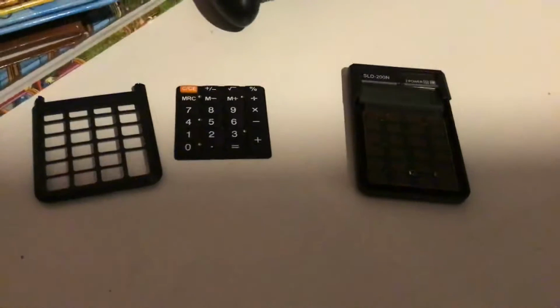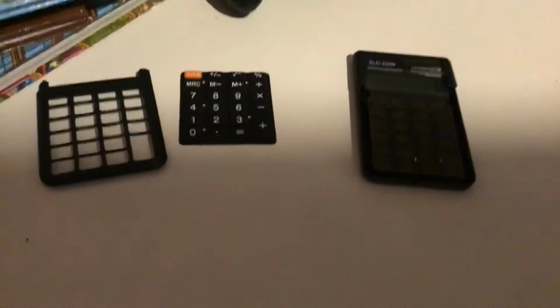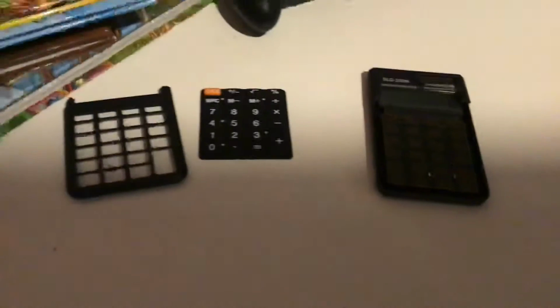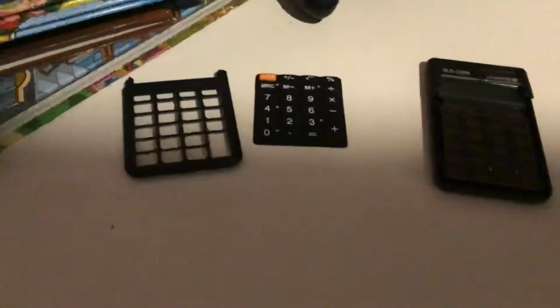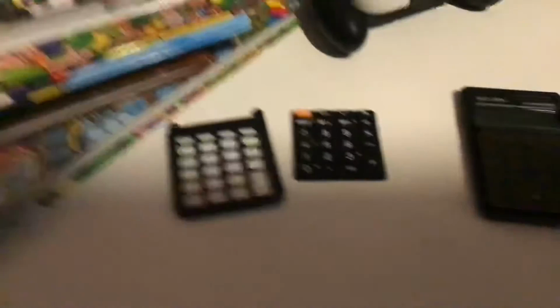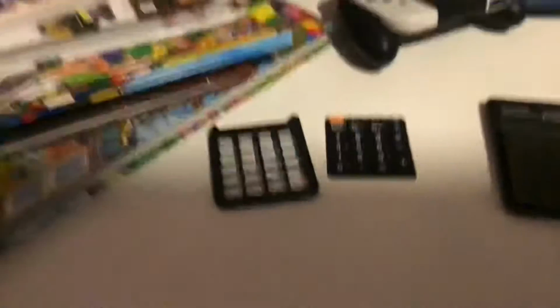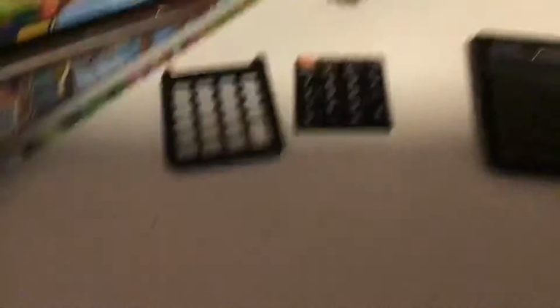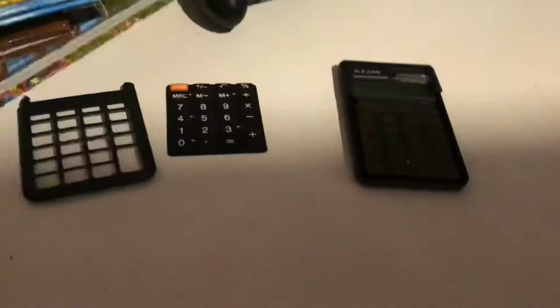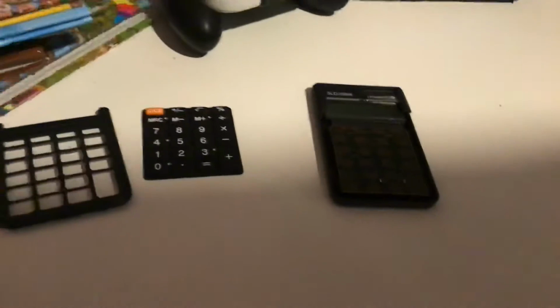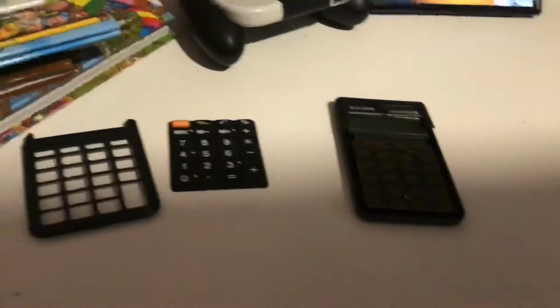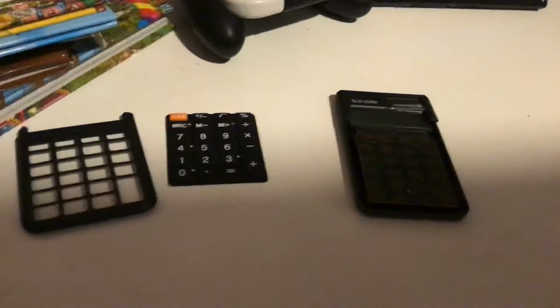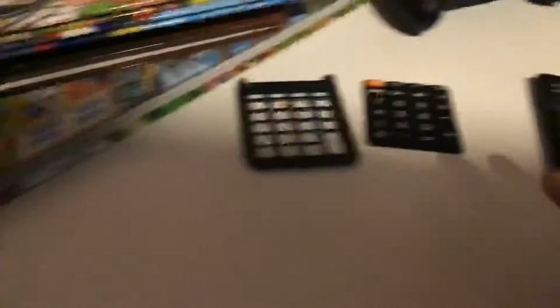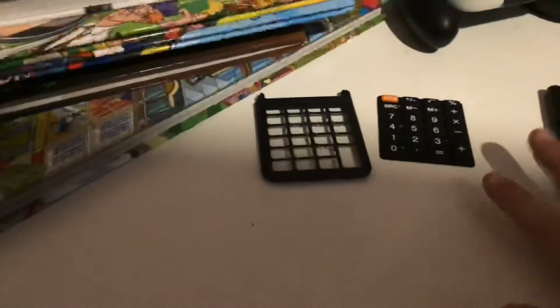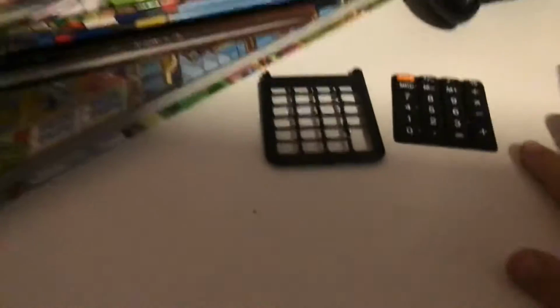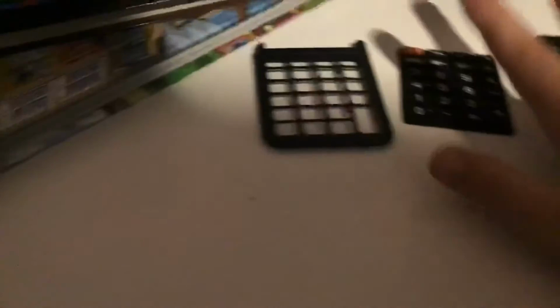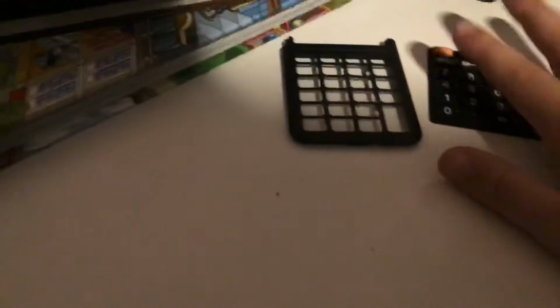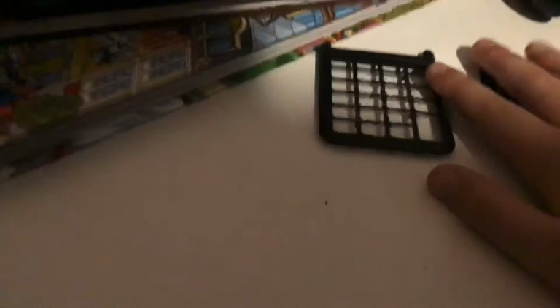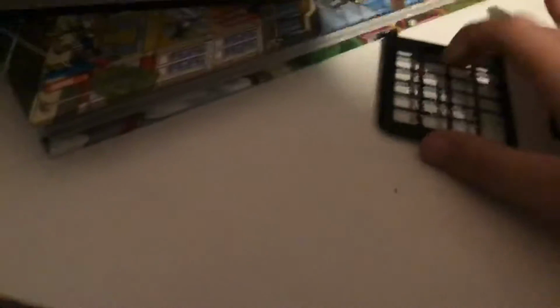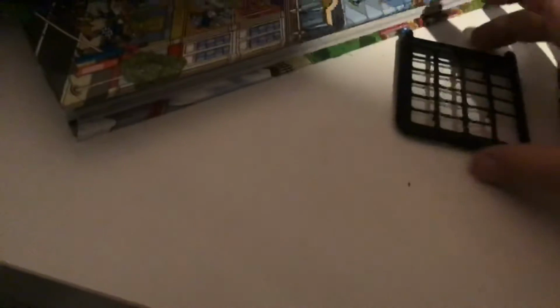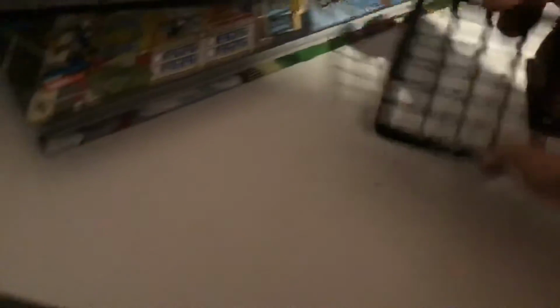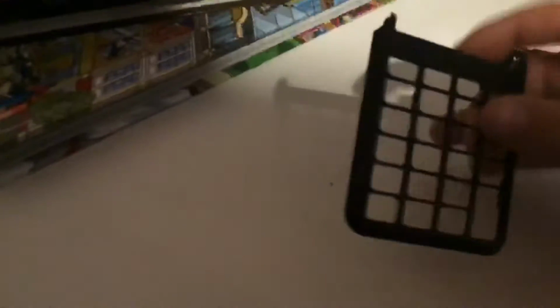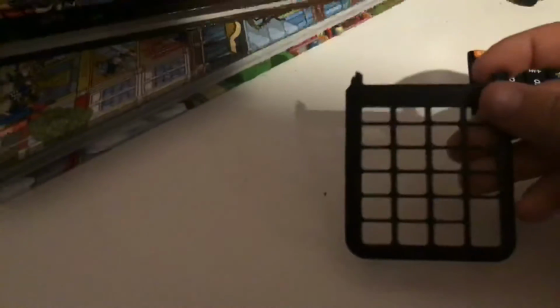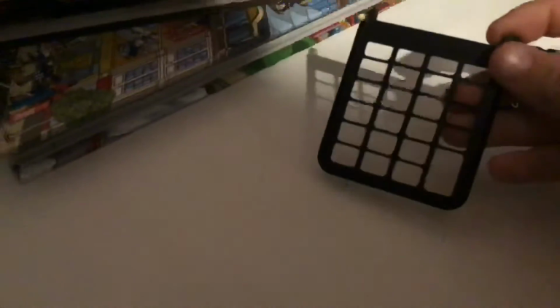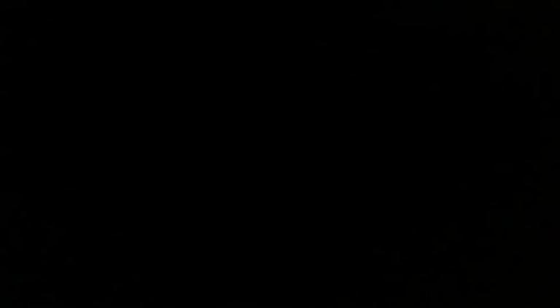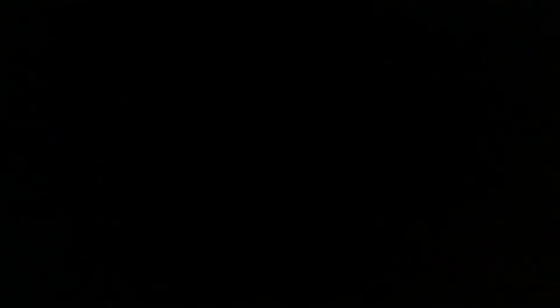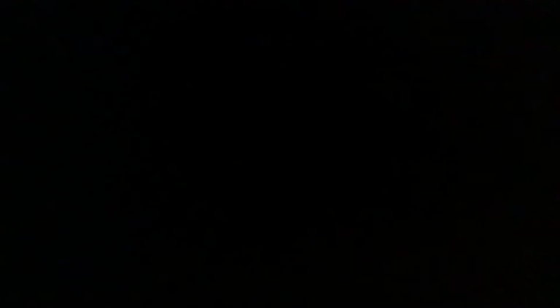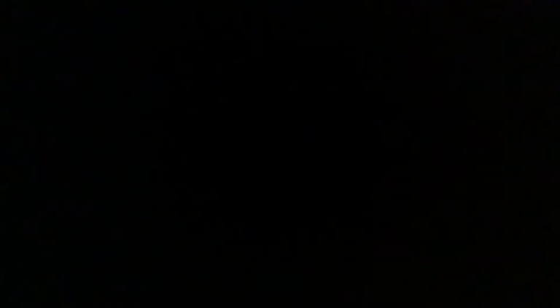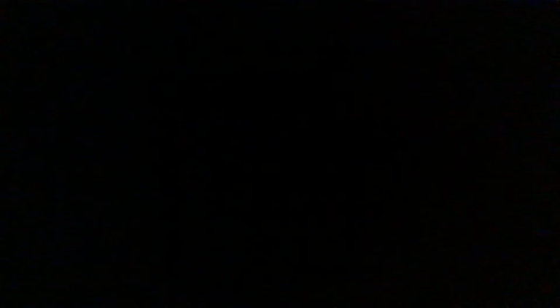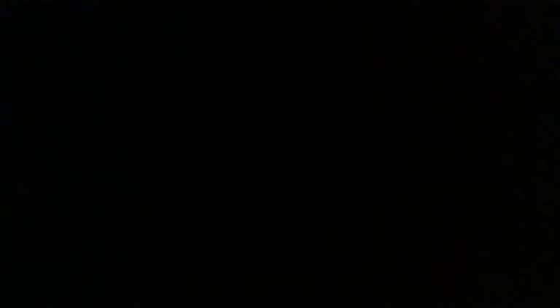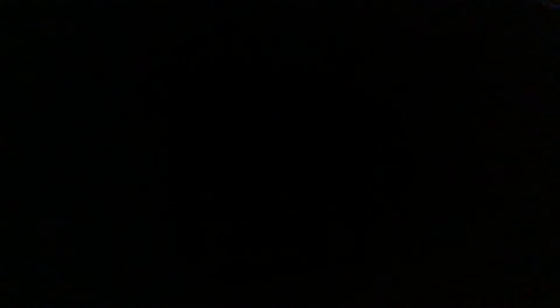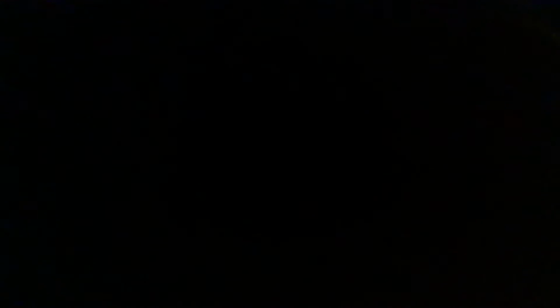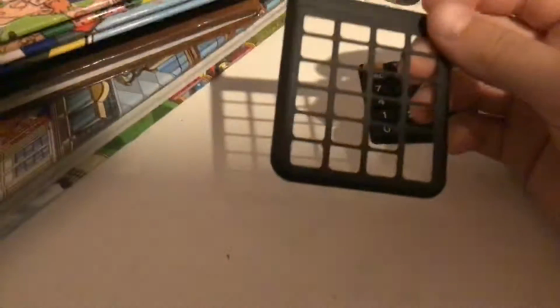Okay guys, I just figured out the truth of a calculator. If you break it, you'll end up with this thing. Jack, turn the light on — I'm making a video.